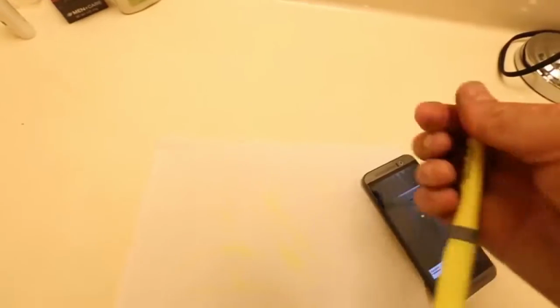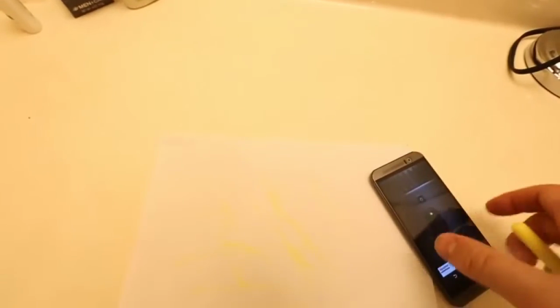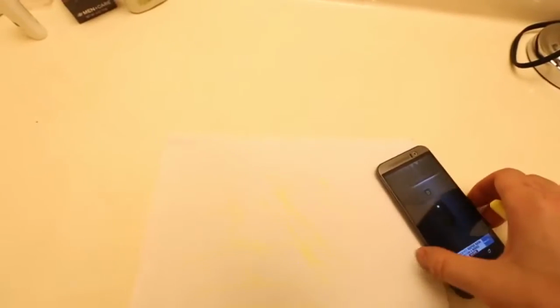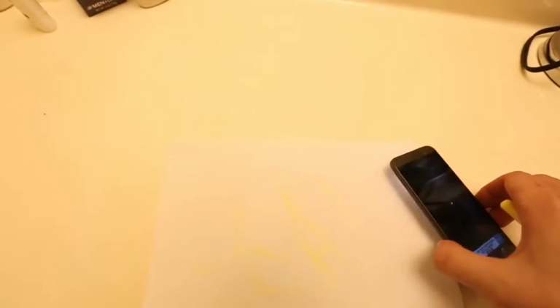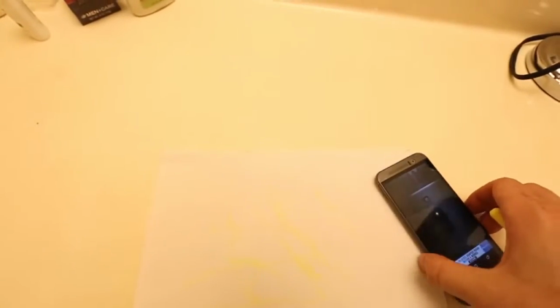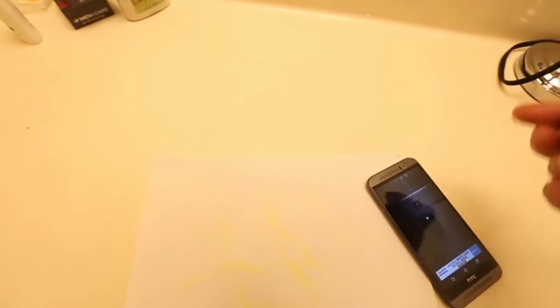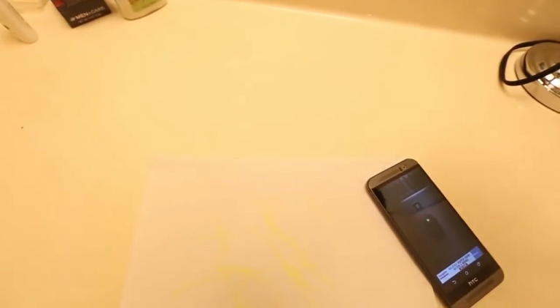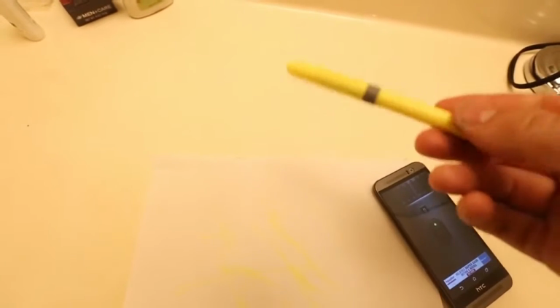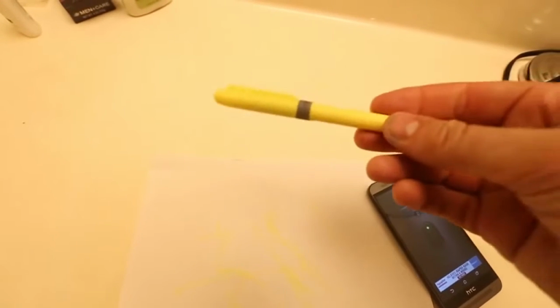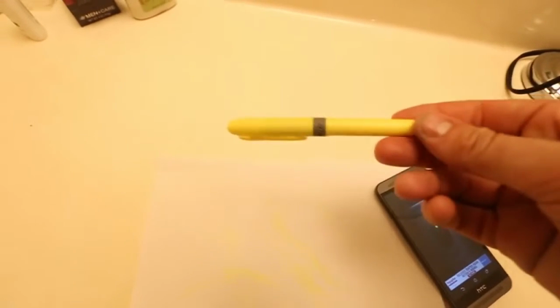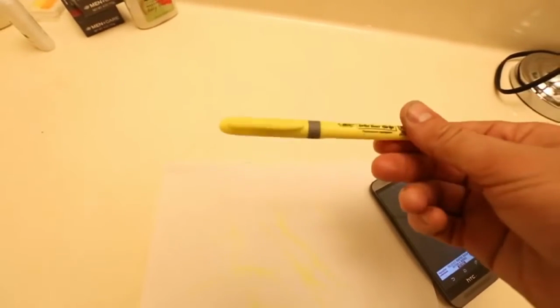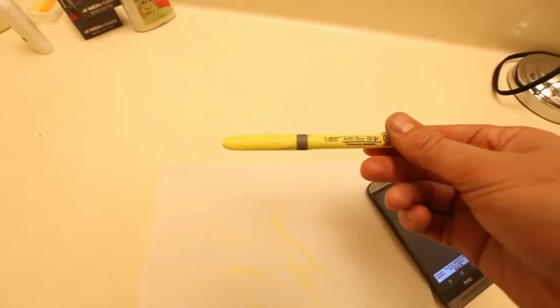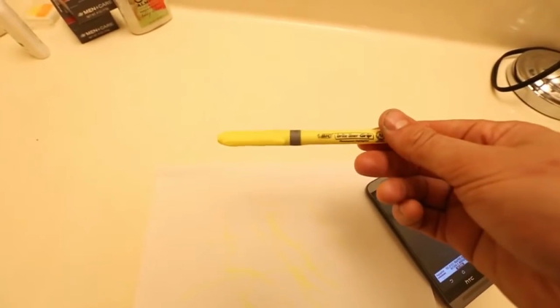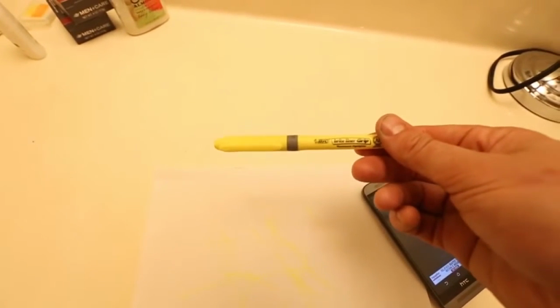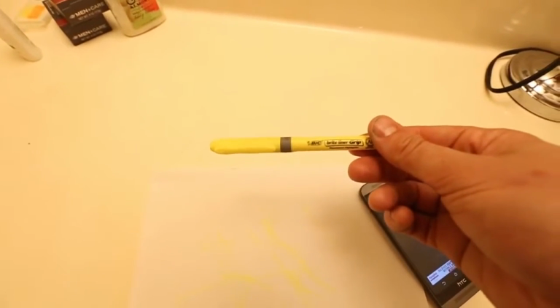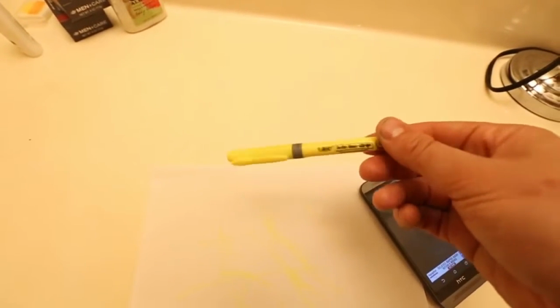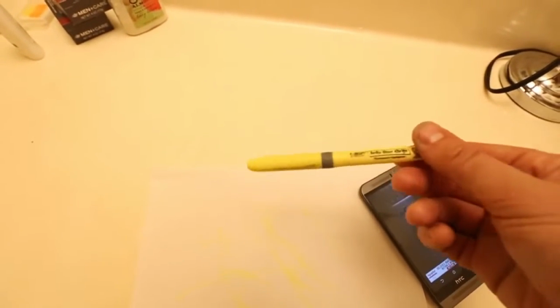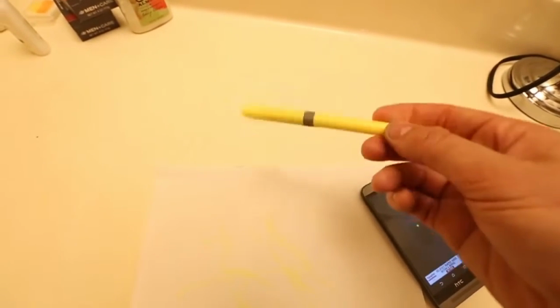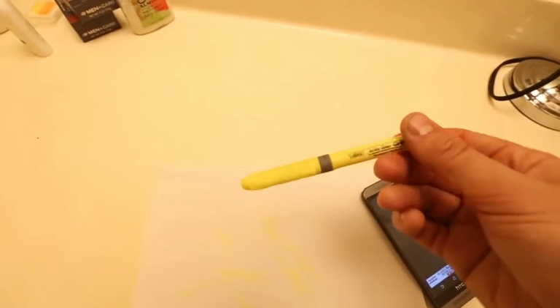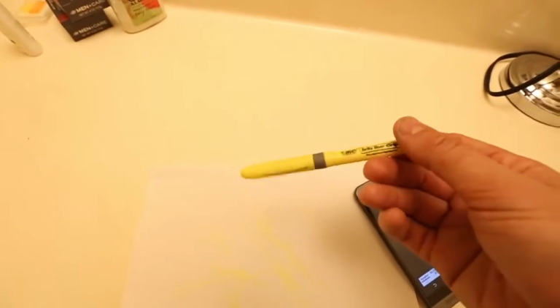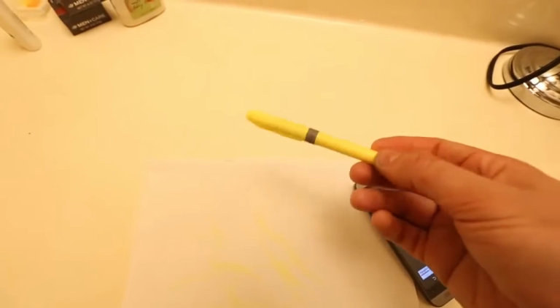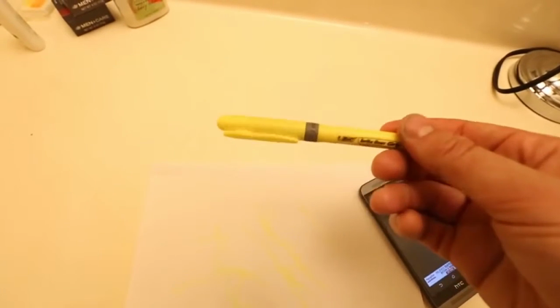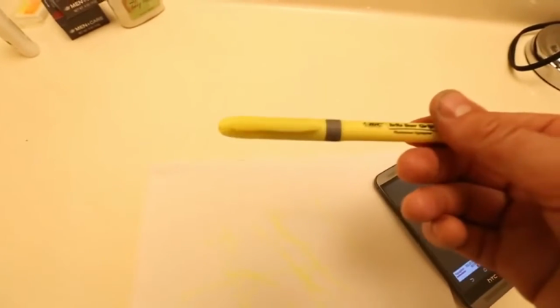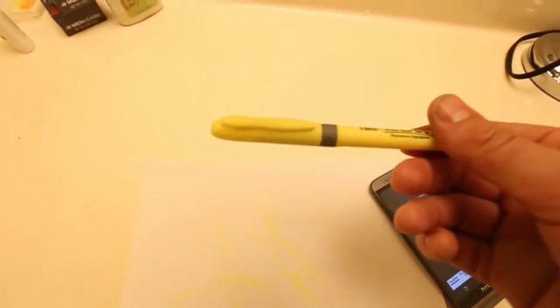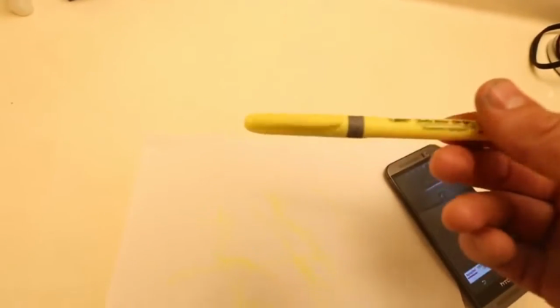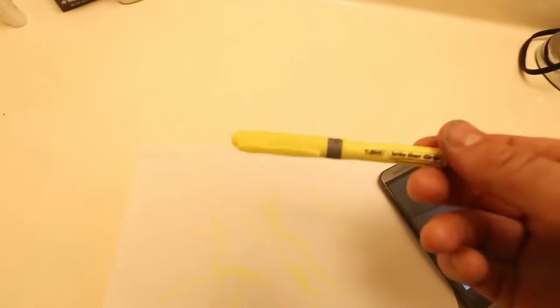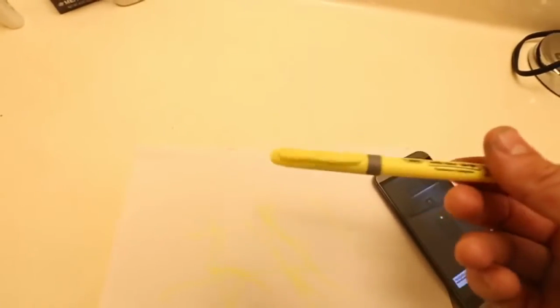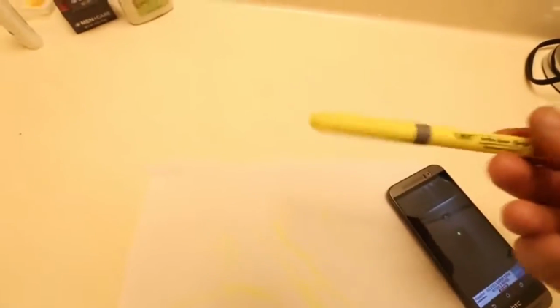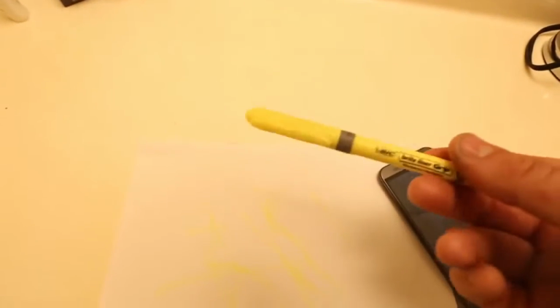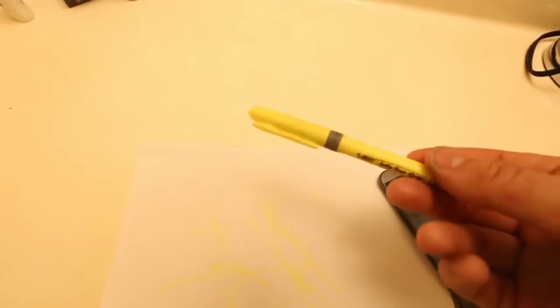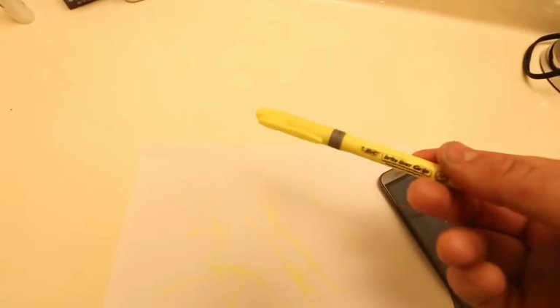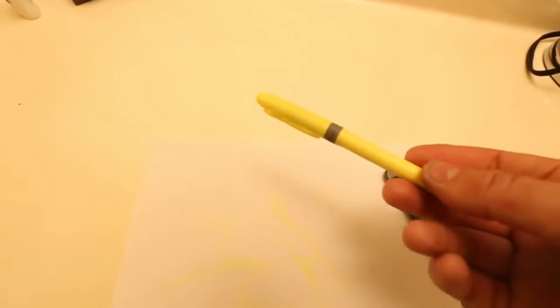Of course this black light will not work on everything, but it works super well with bright light — this kind of pen. And this is awesome. I think it's pretty cool. Try it yourself and let me know what you think.